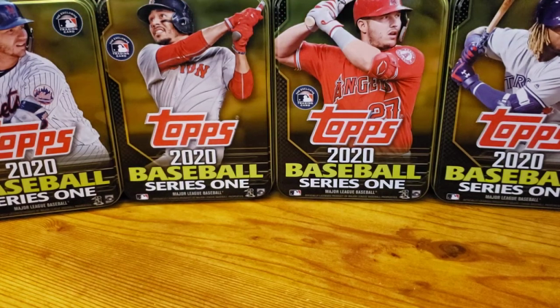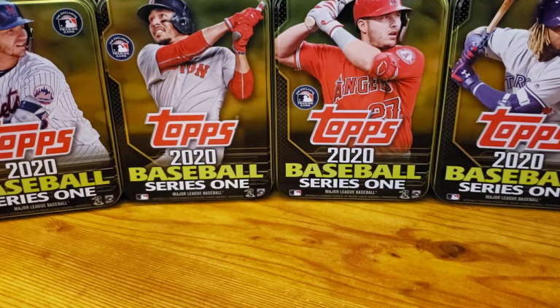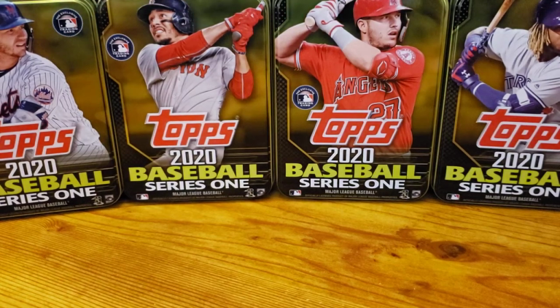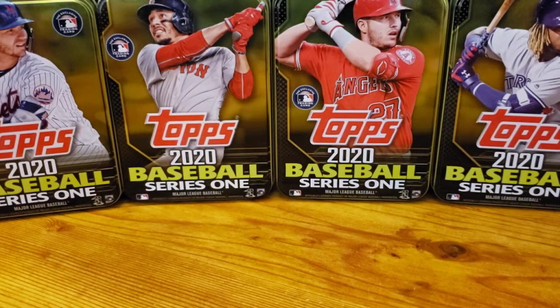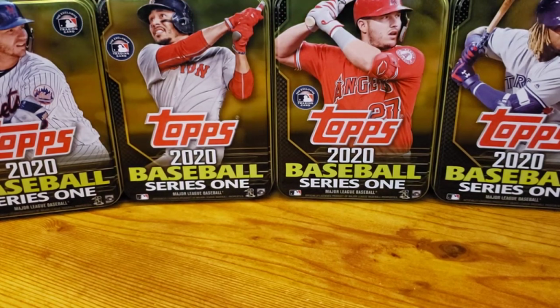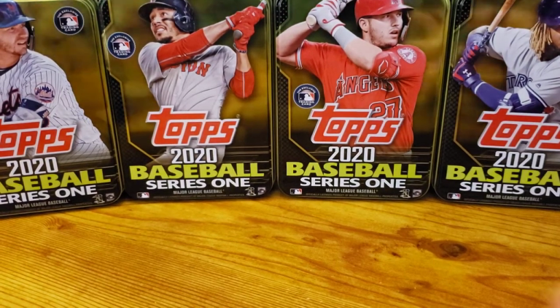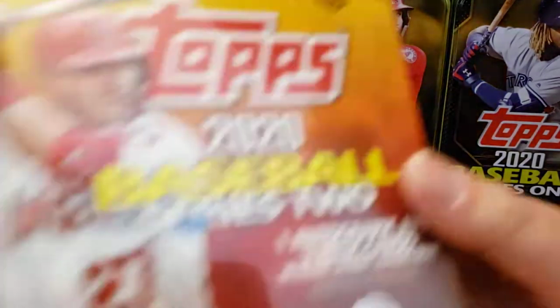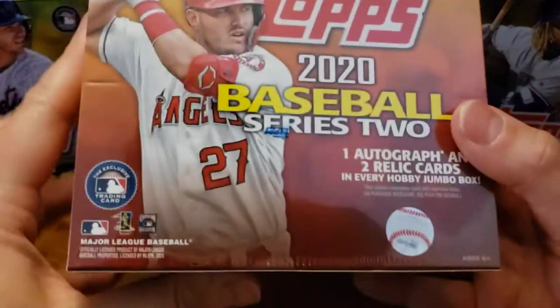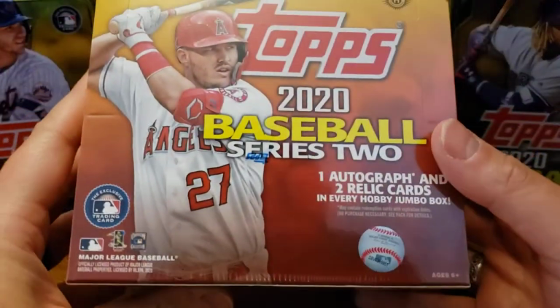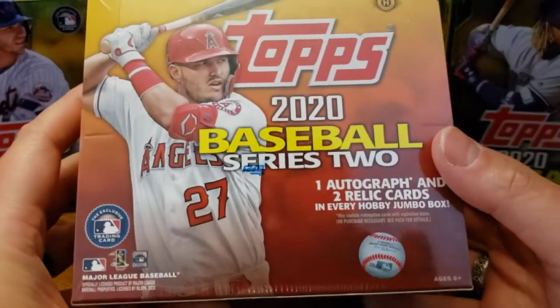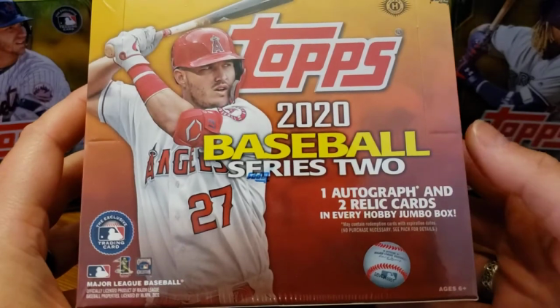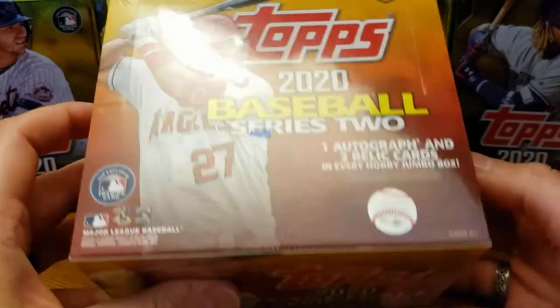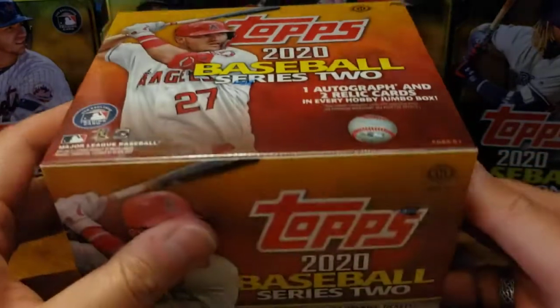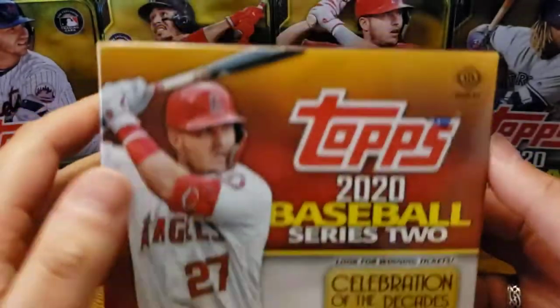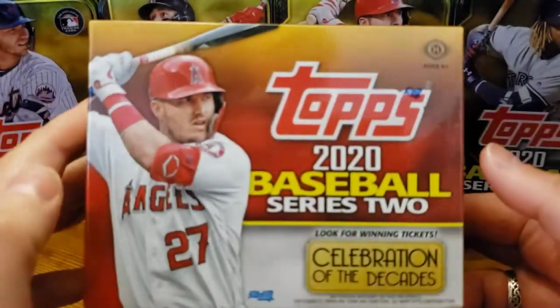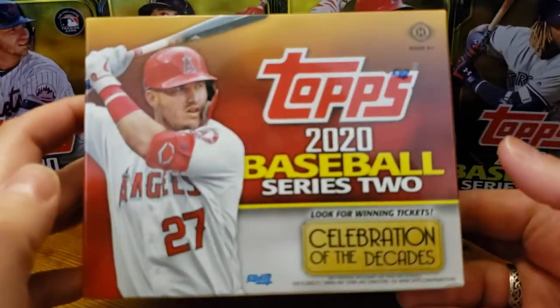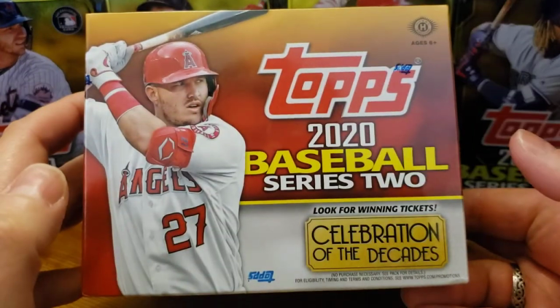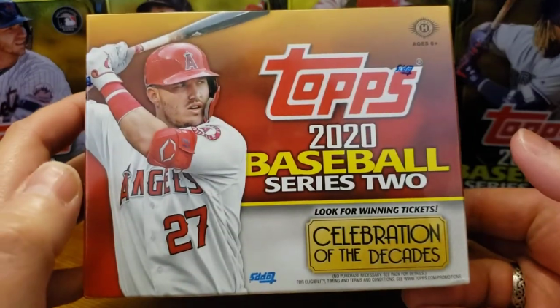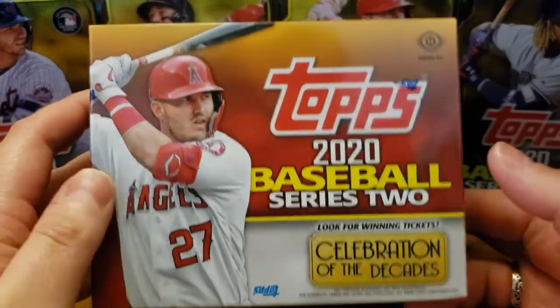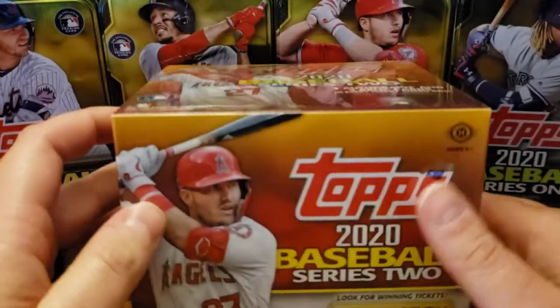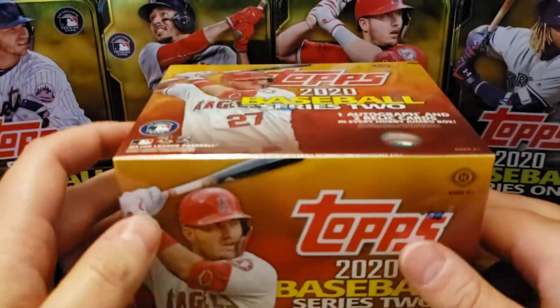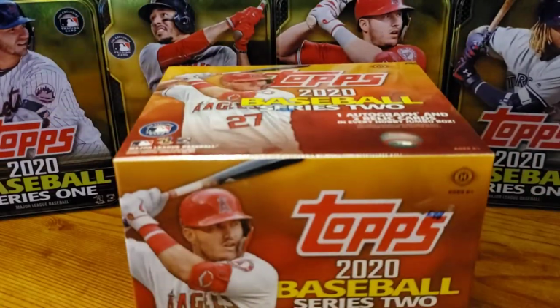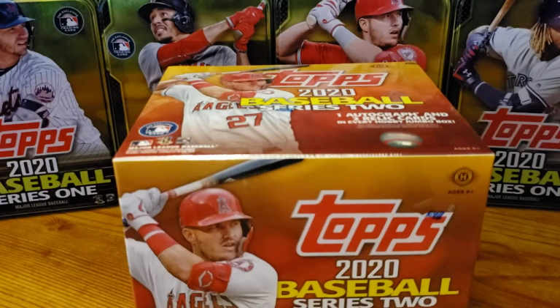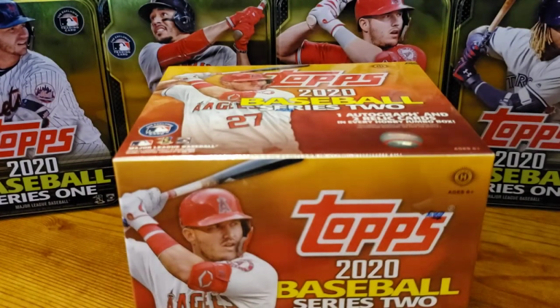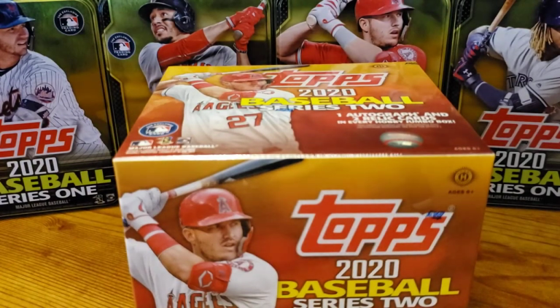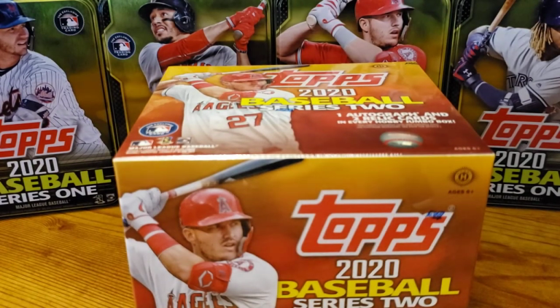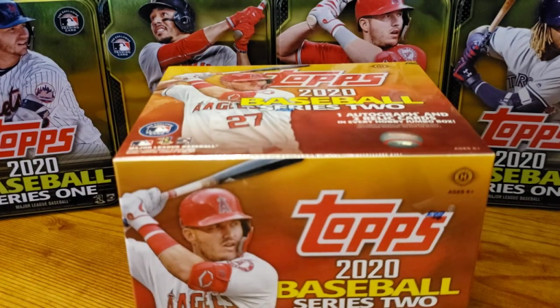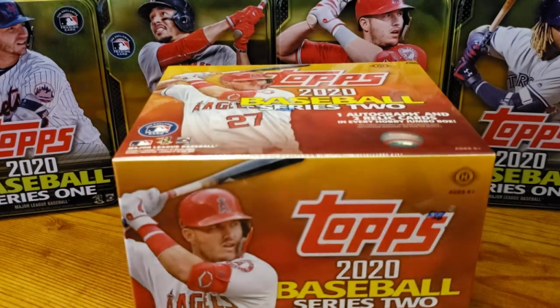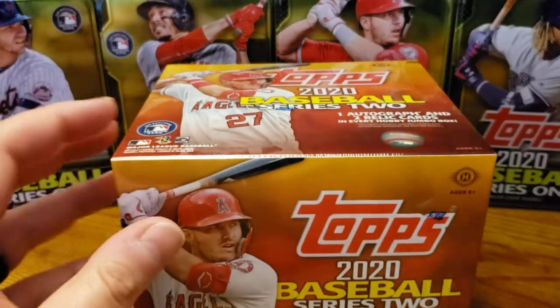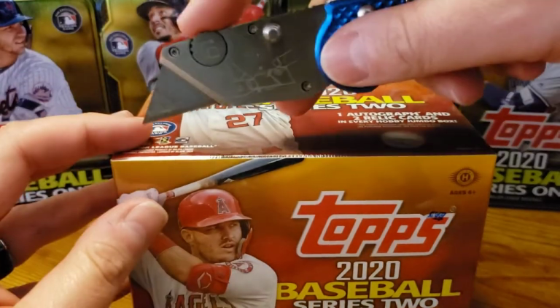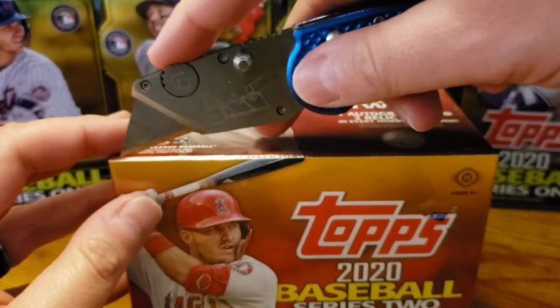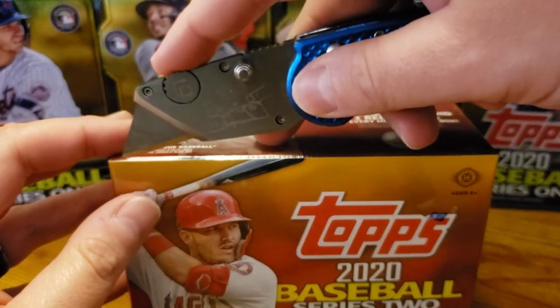Hello everyone. G-Dubs Collects is here again with another Jumbo Box Tops 2020 Series 2. This is a very, very fun rip.